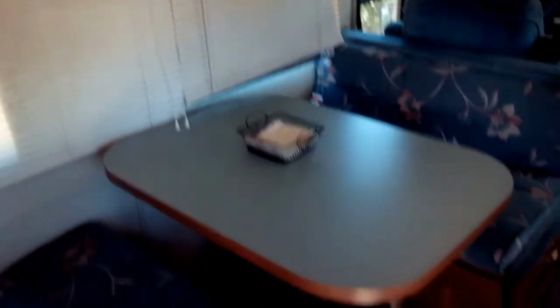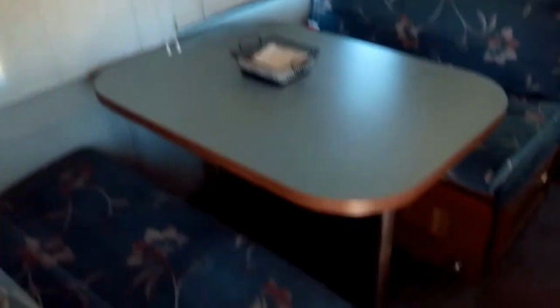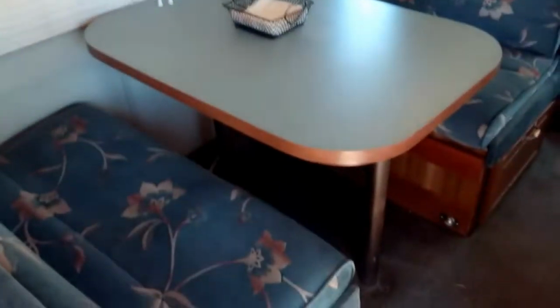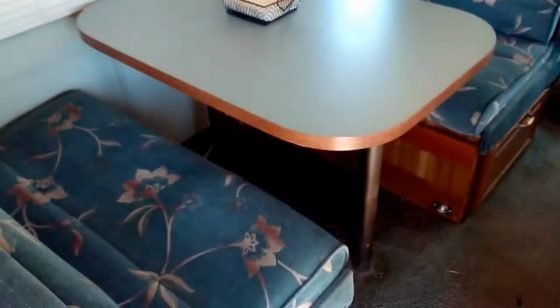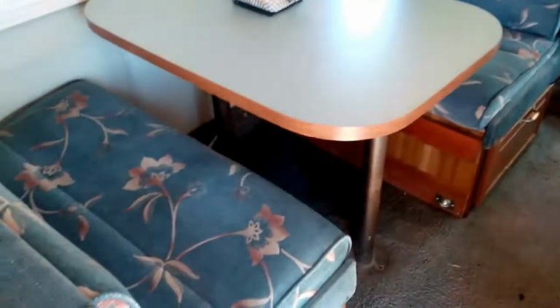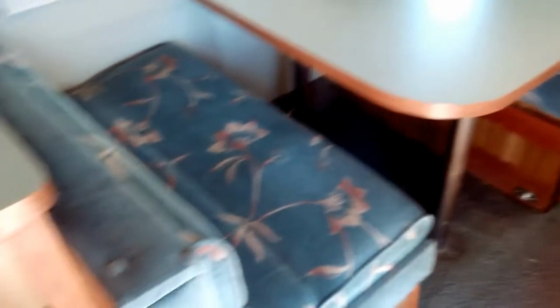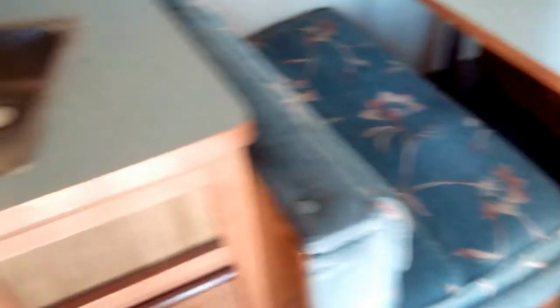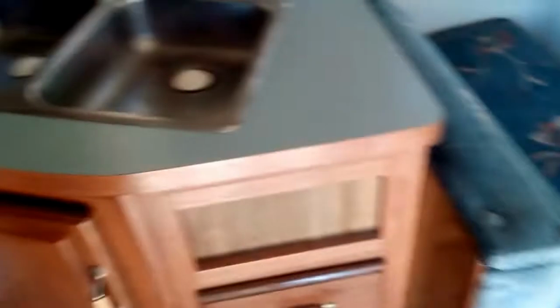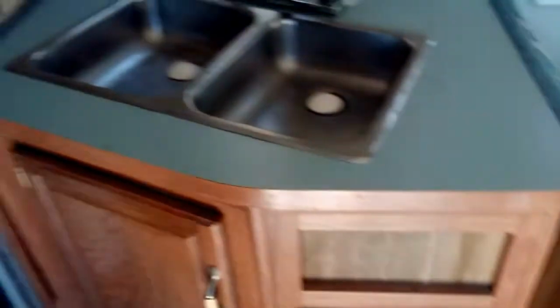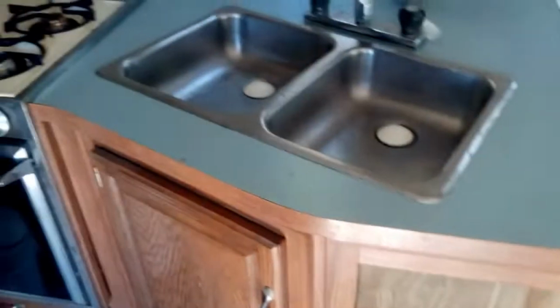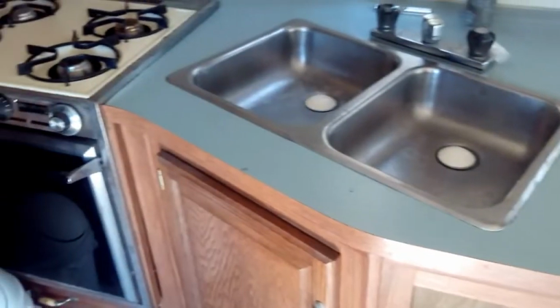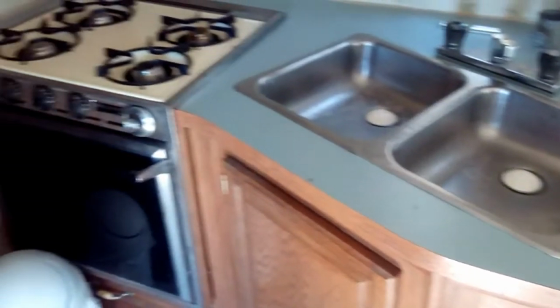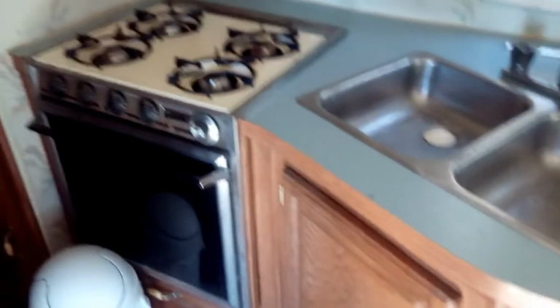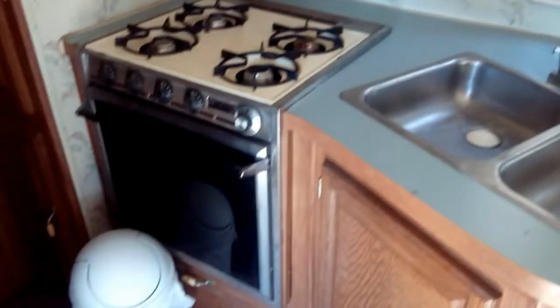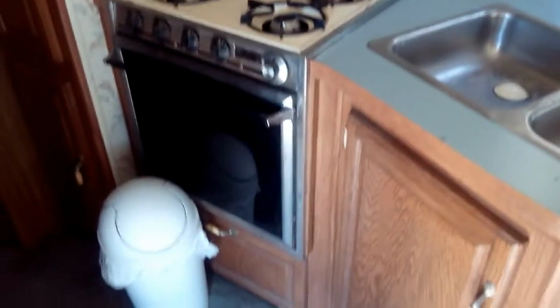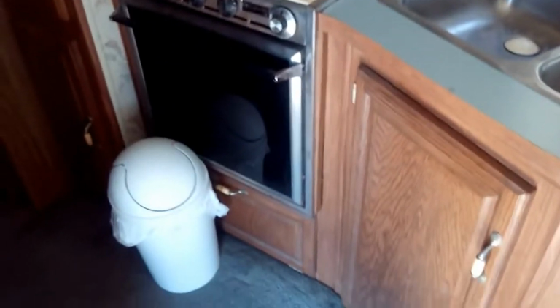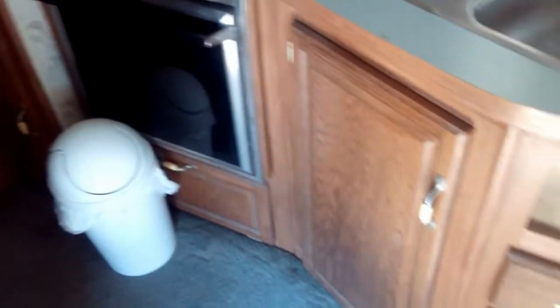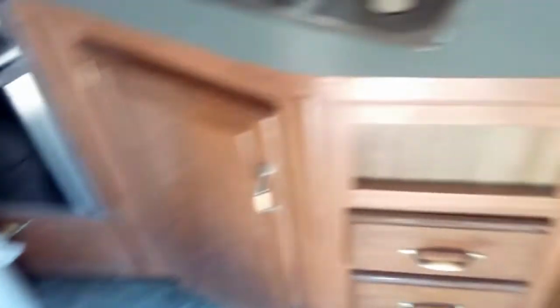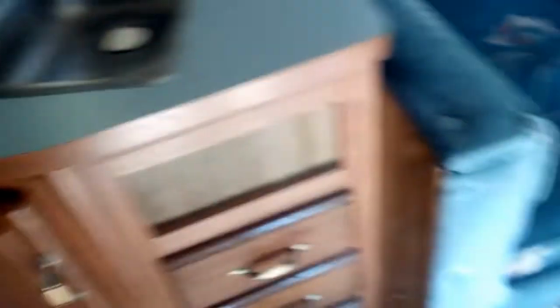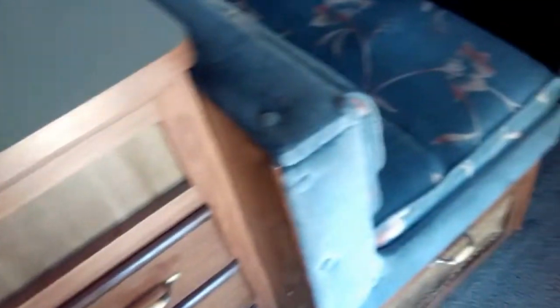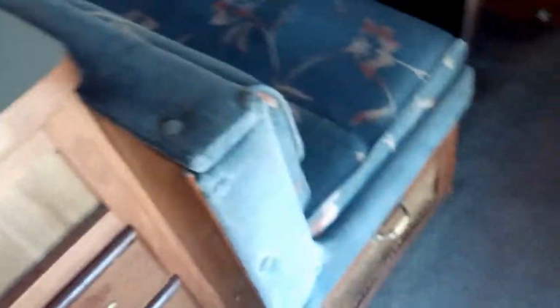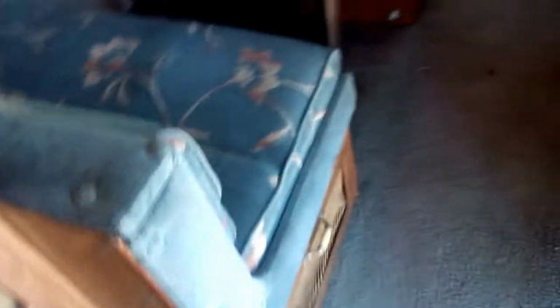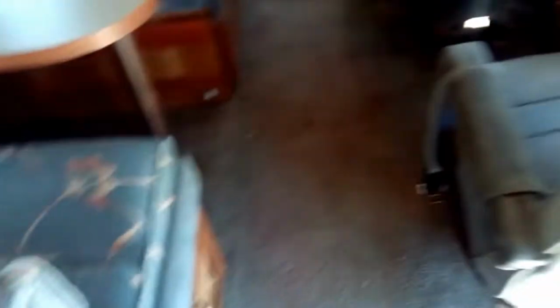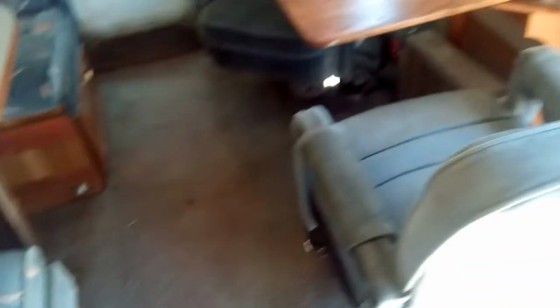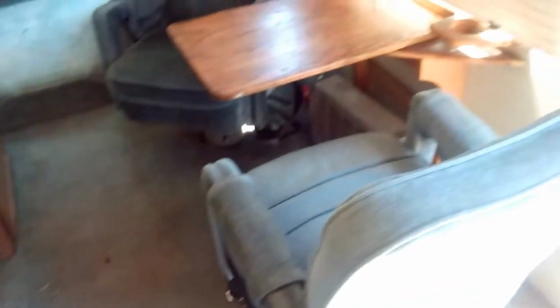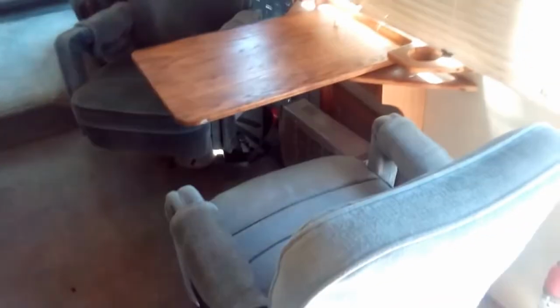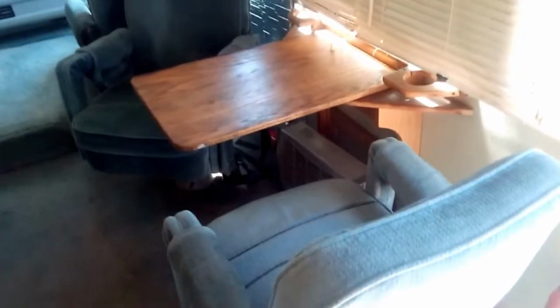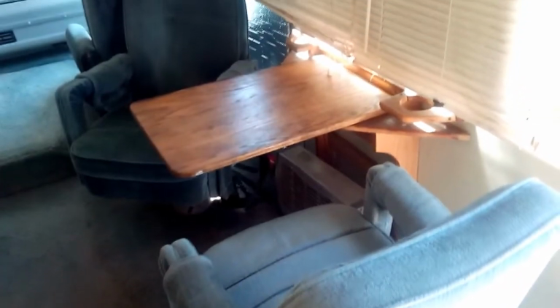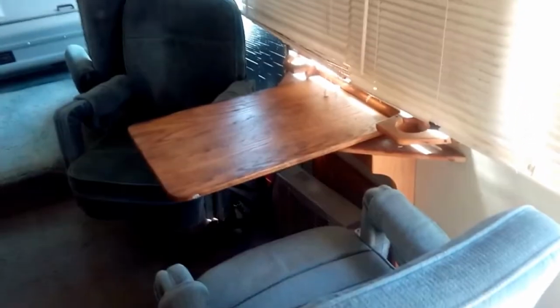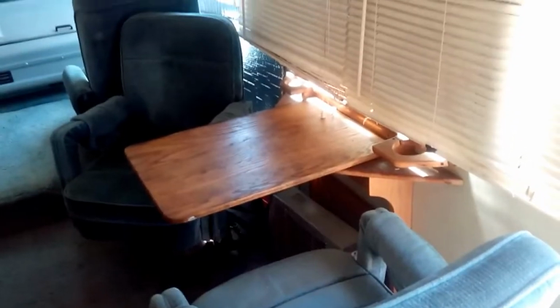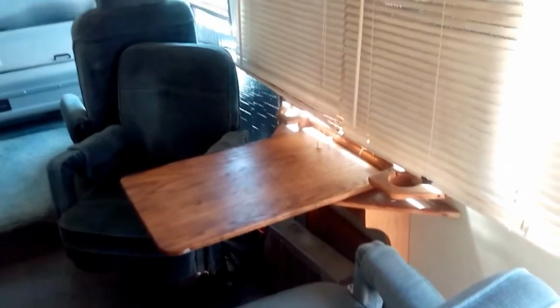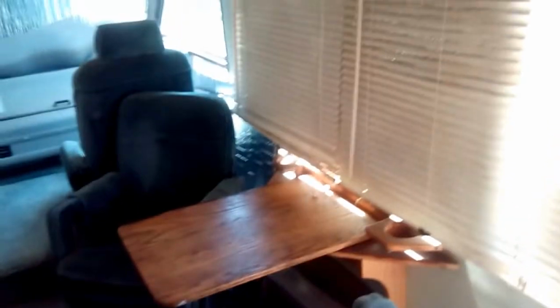There are blinds, and a table that converts into a bed. Double sink, stove and oven. Going into the front we have the dual chairs with the slide-out window.